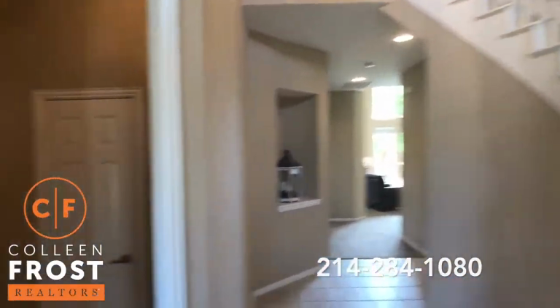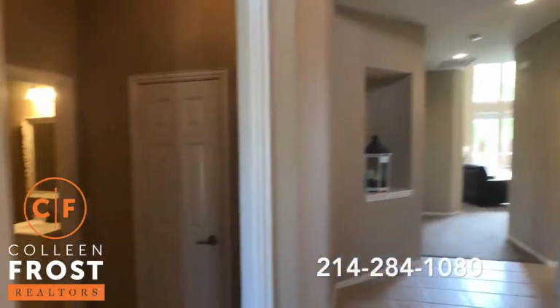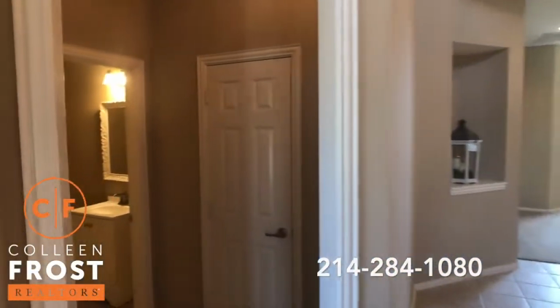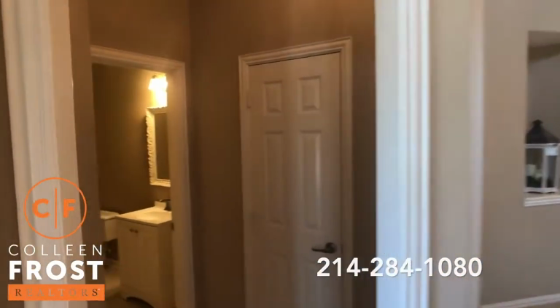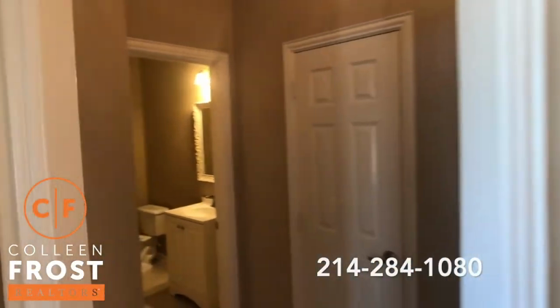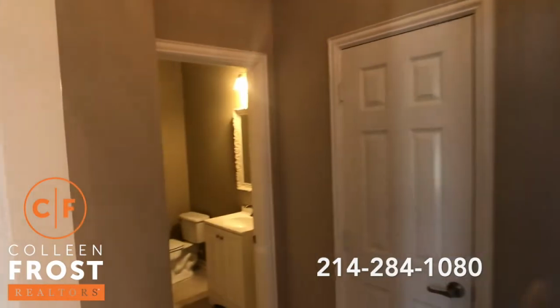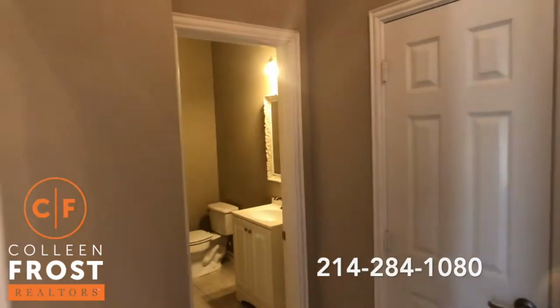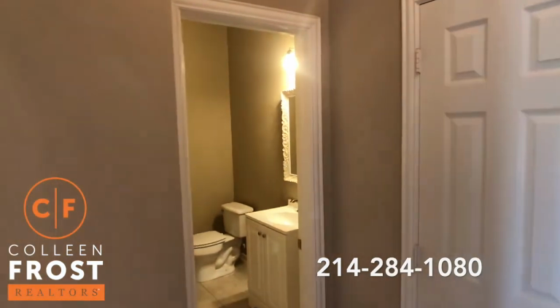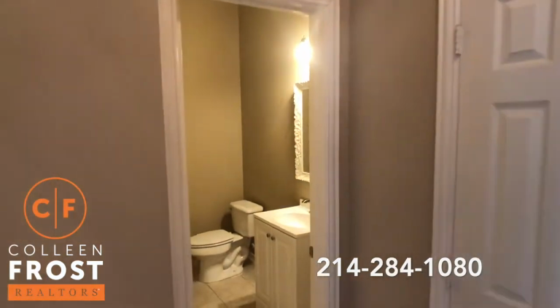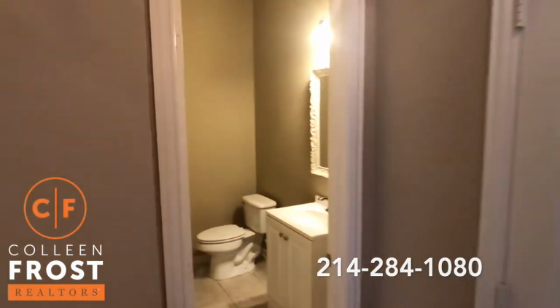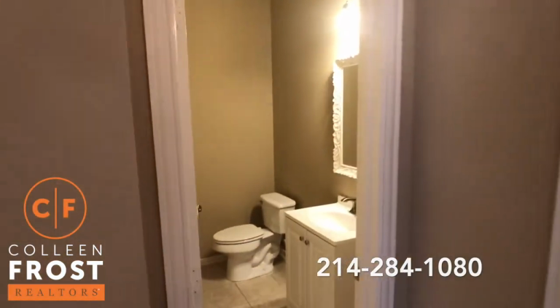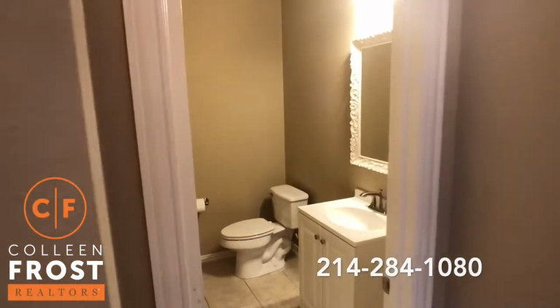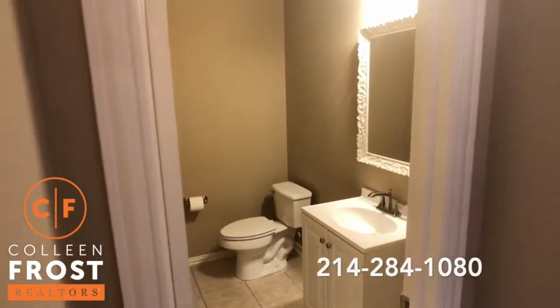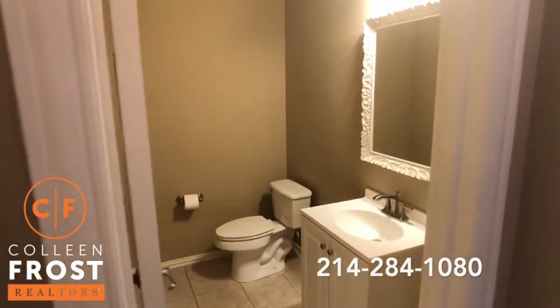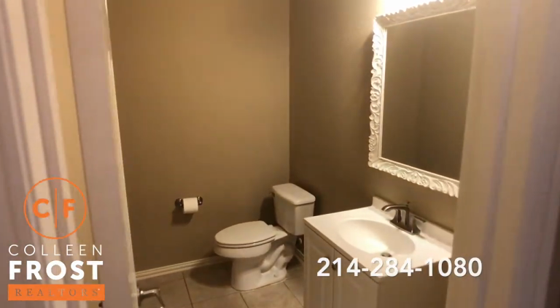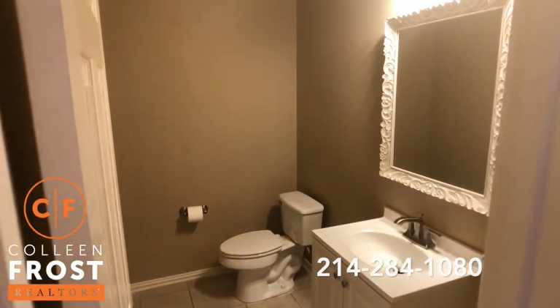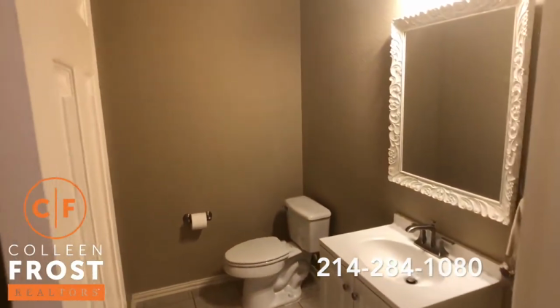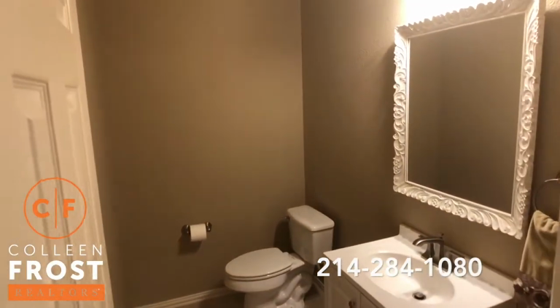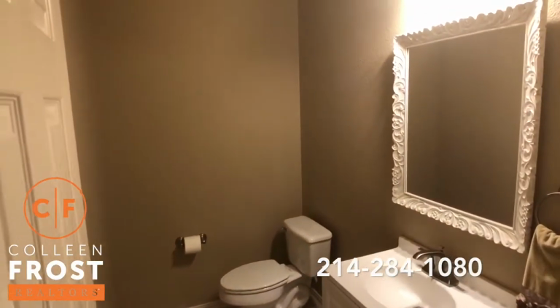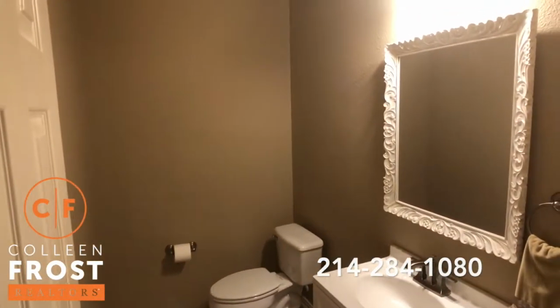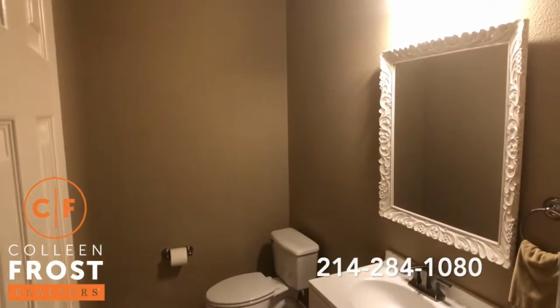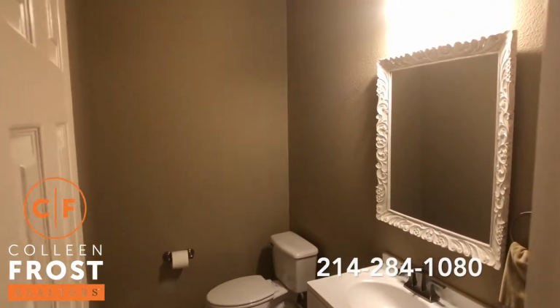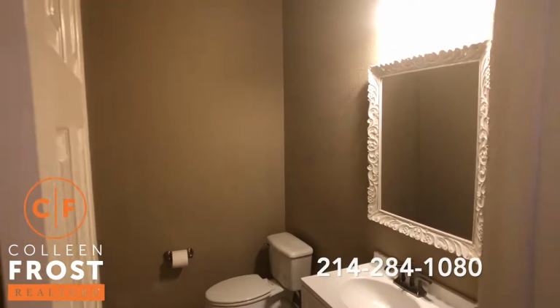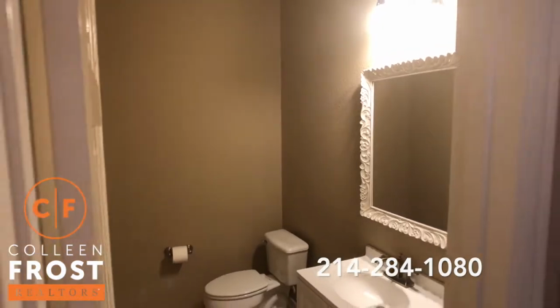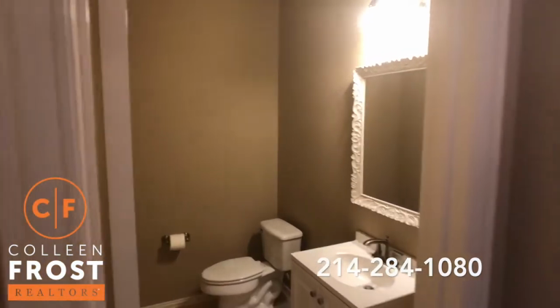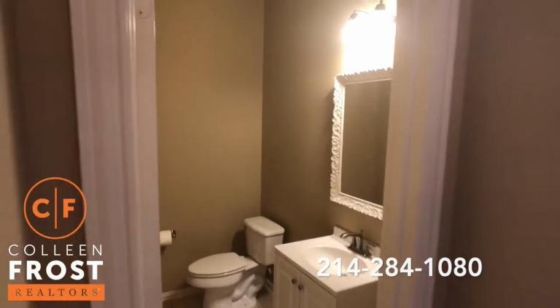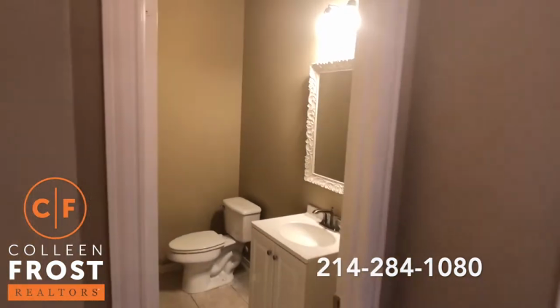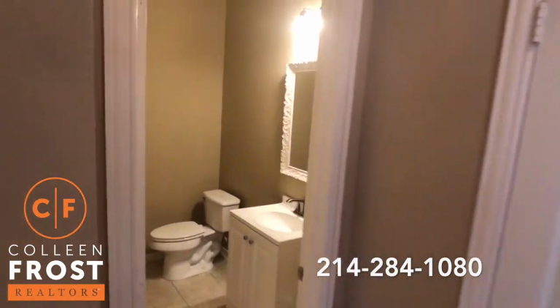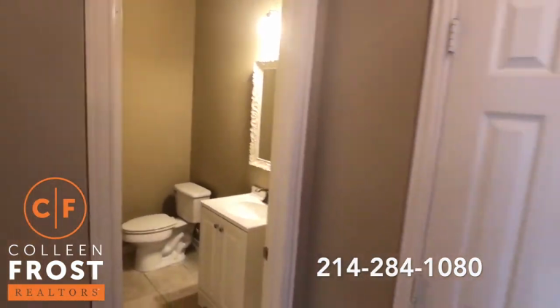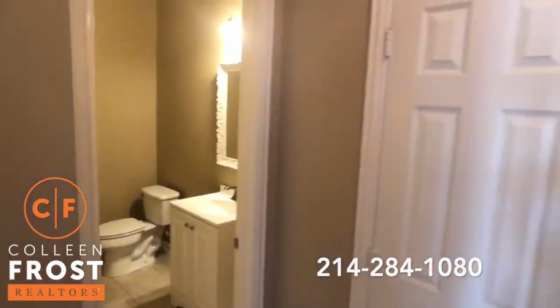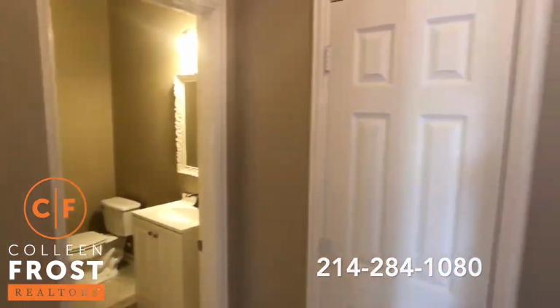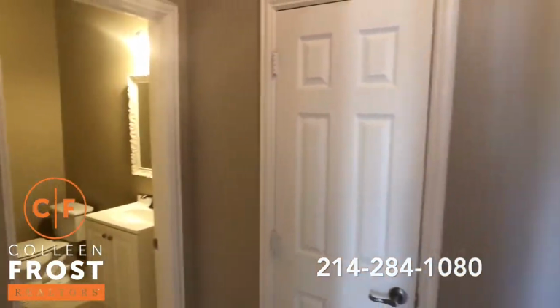Come down here, we have a wonderful guest bath with great storage.